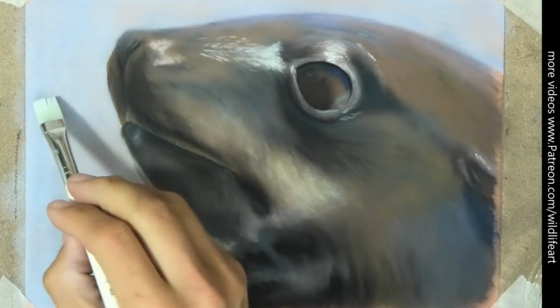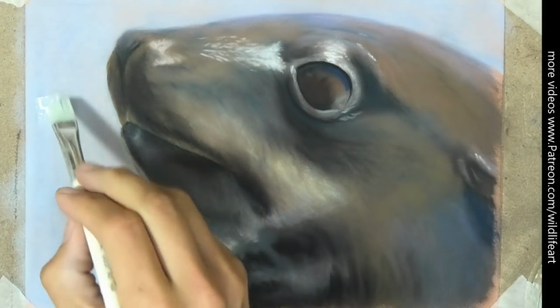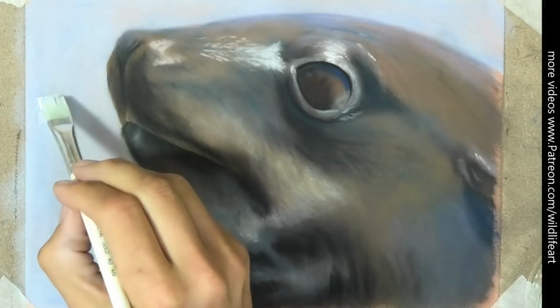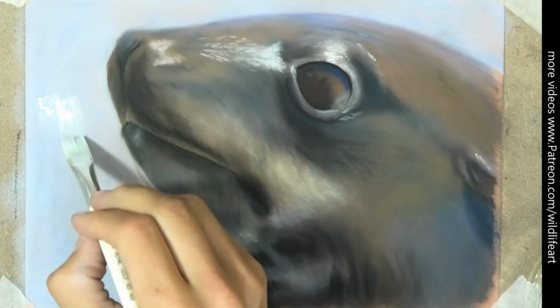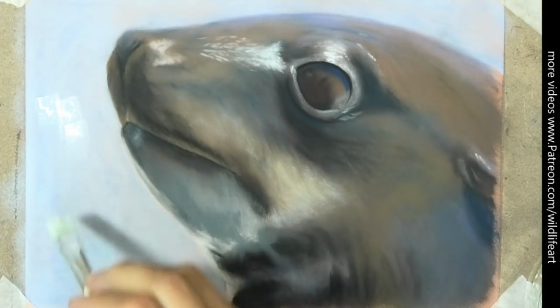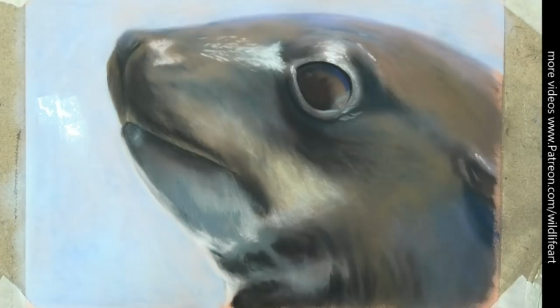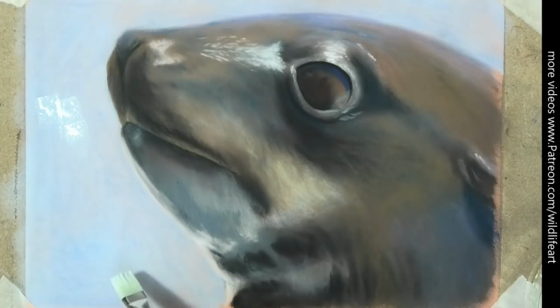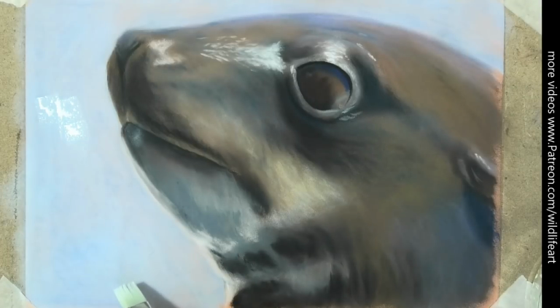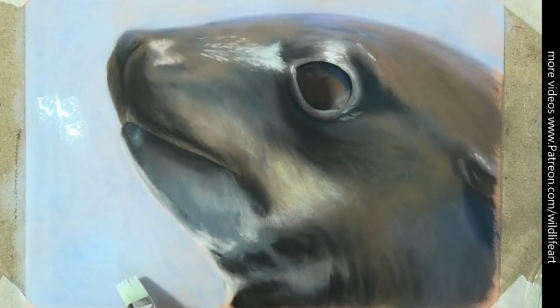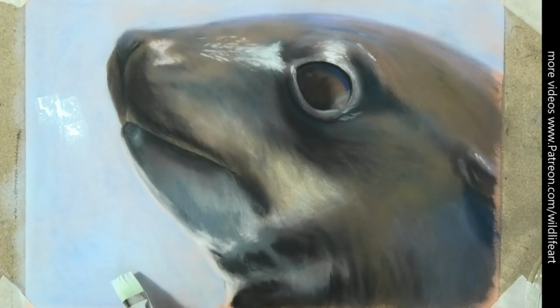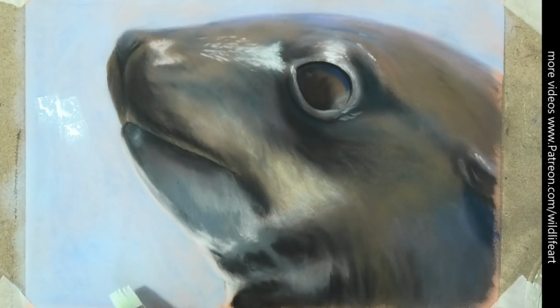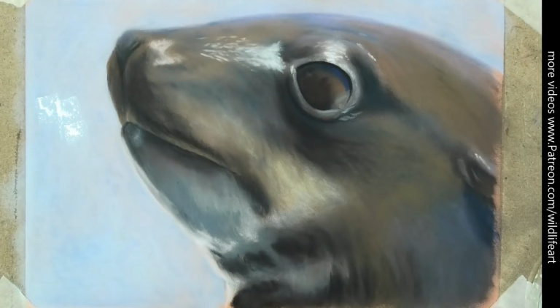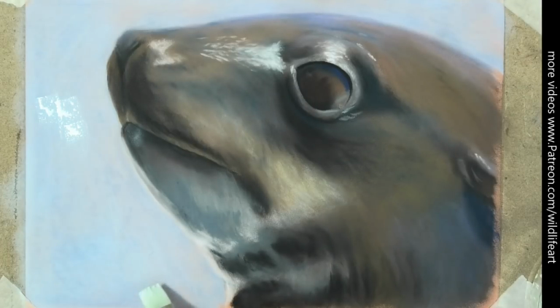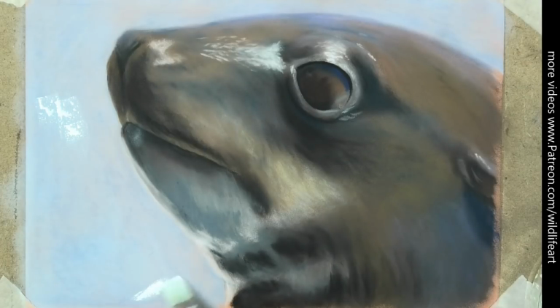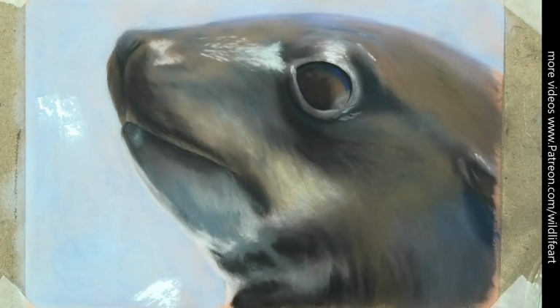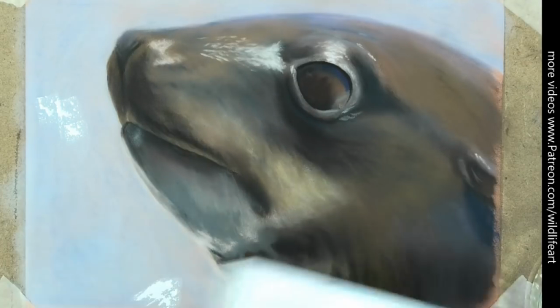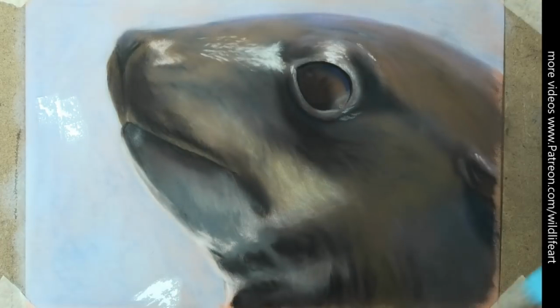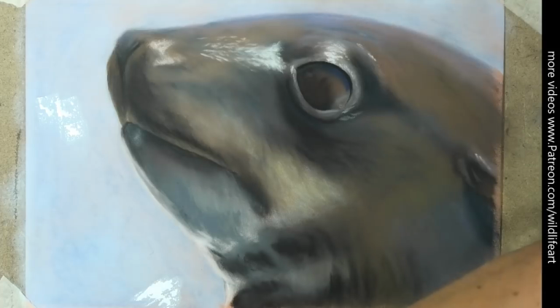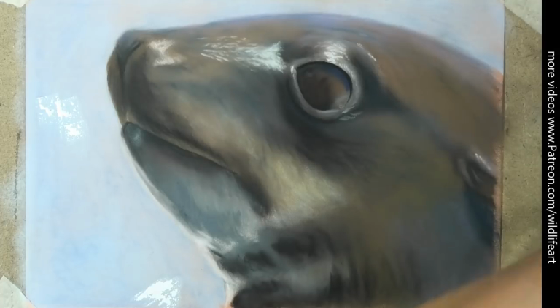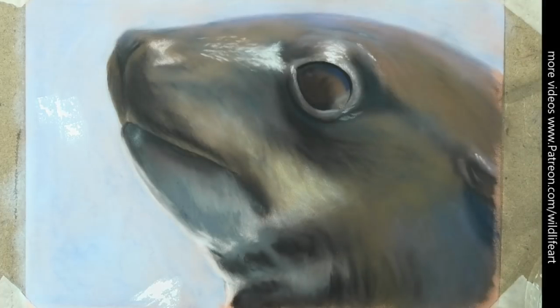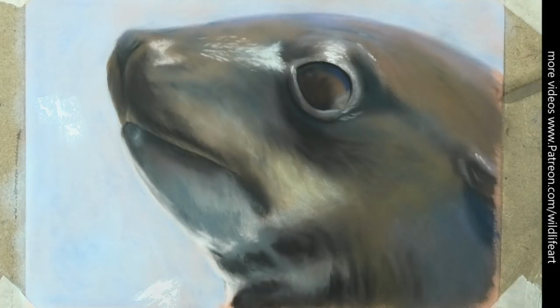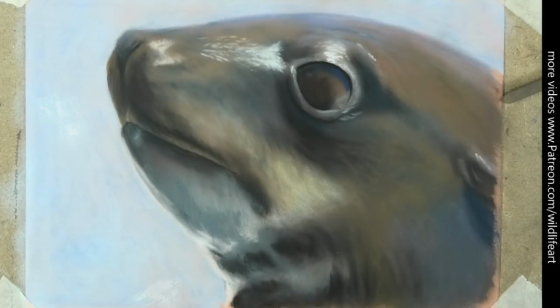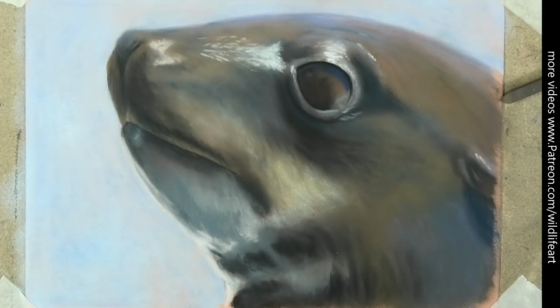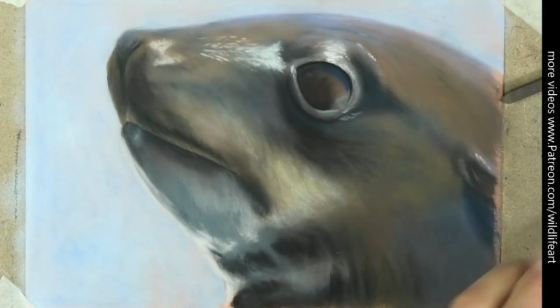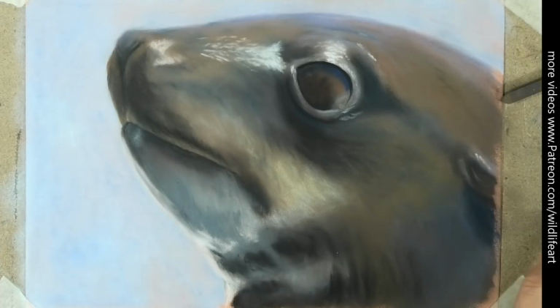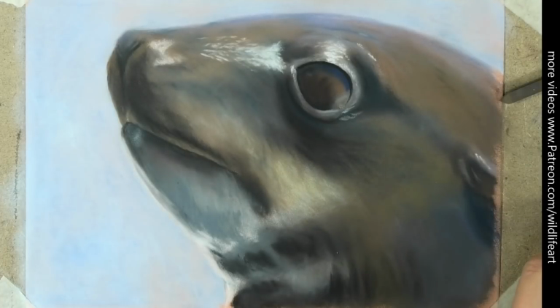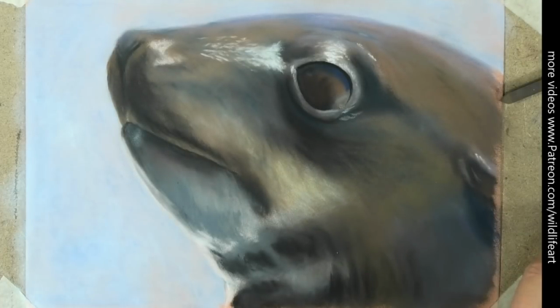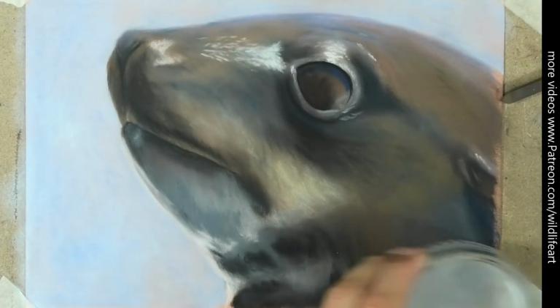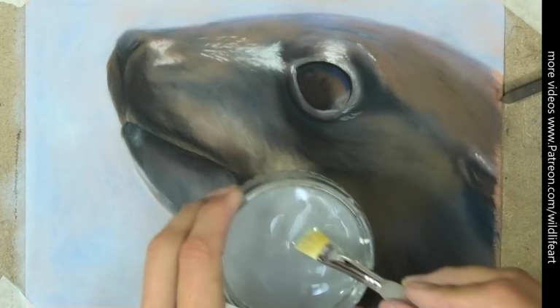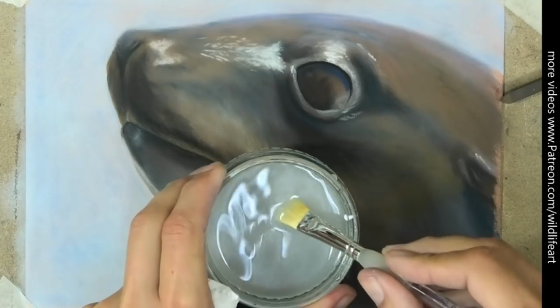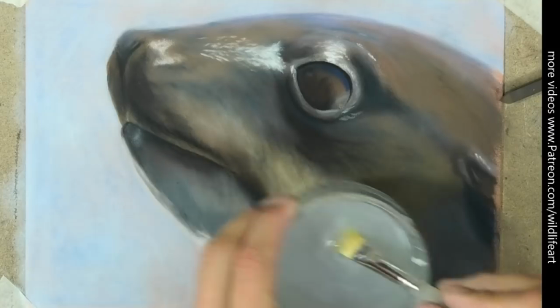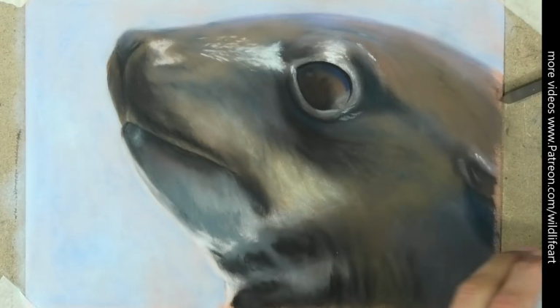My next idea was to put gouache paint on there, but look at this — it's resisting from that surface. So that wasn't going to go straight on there.